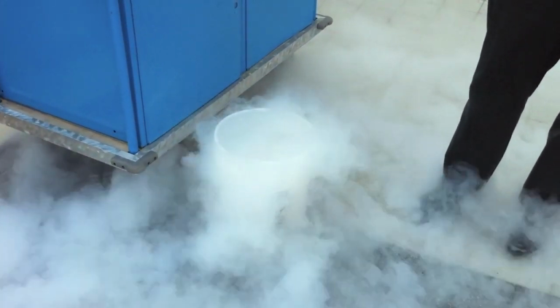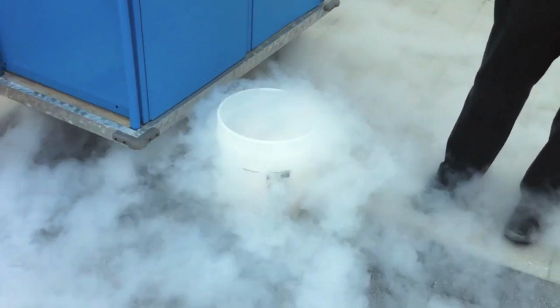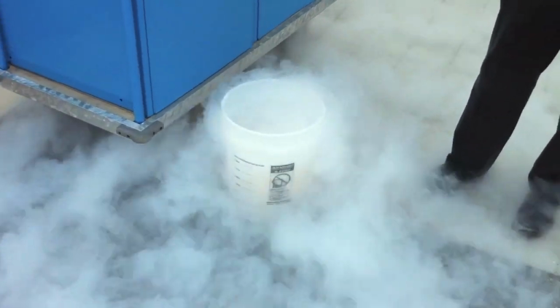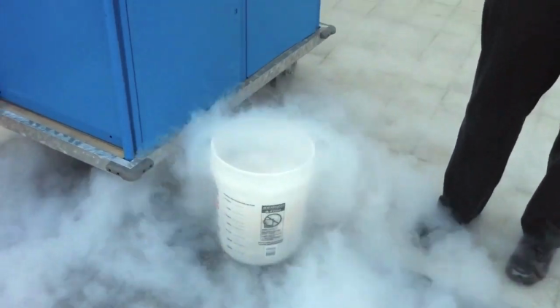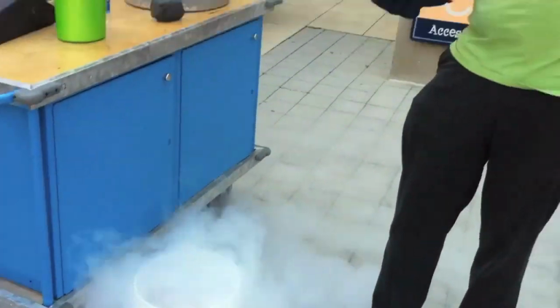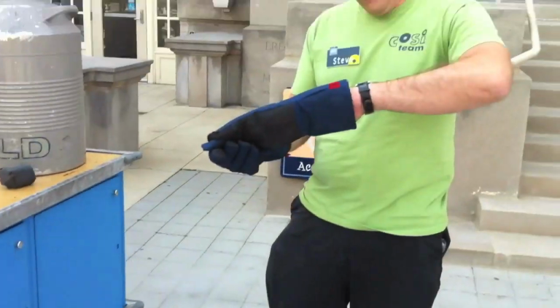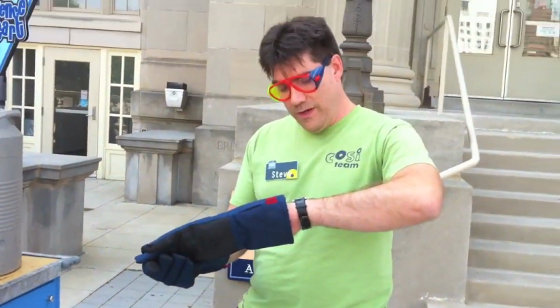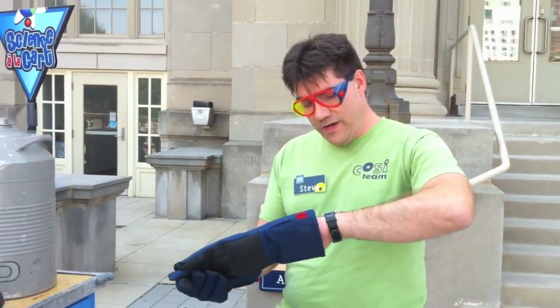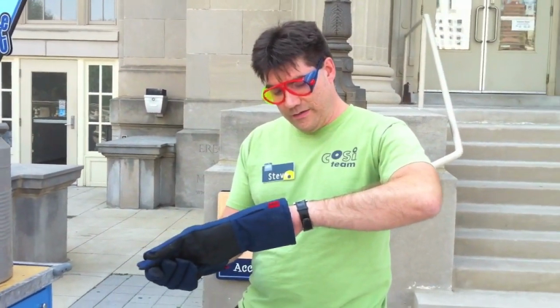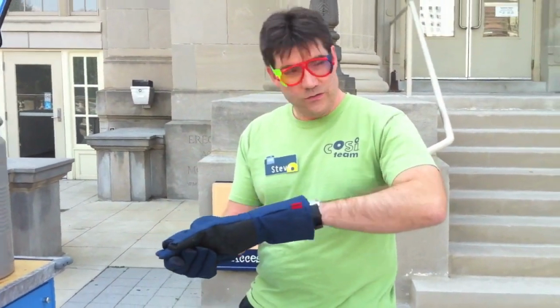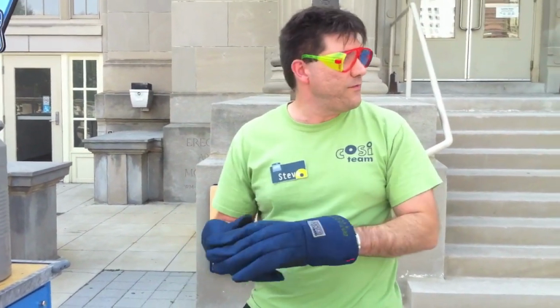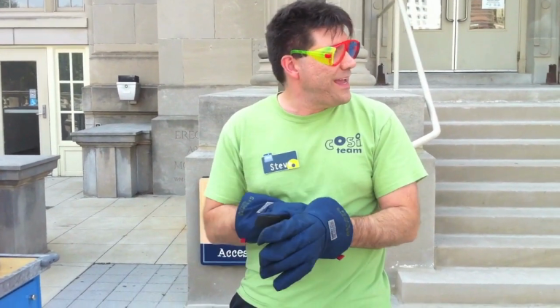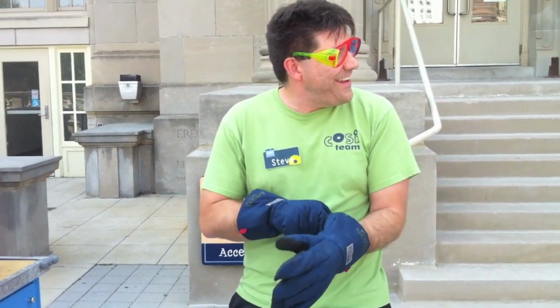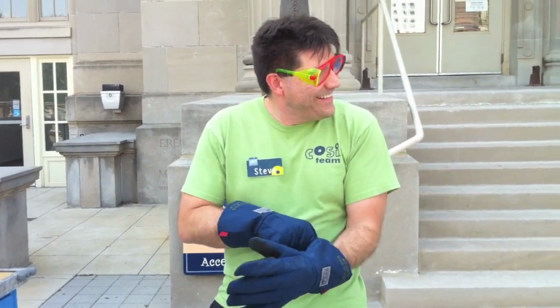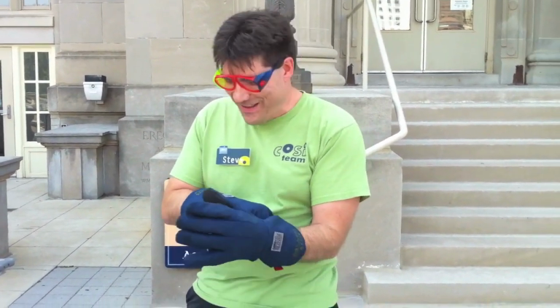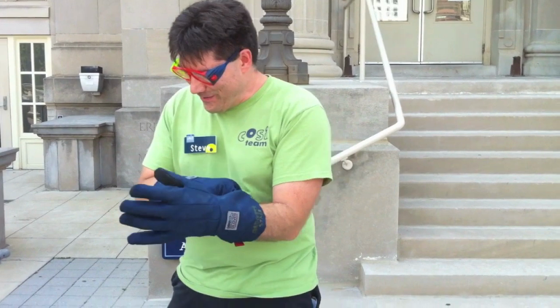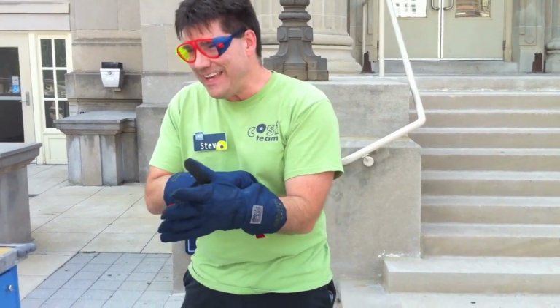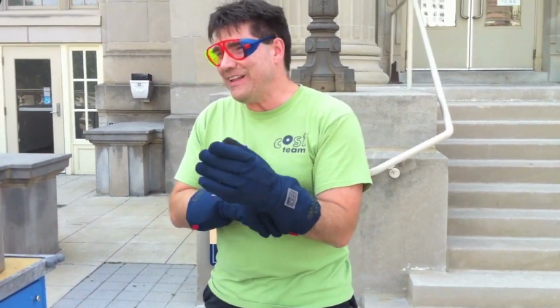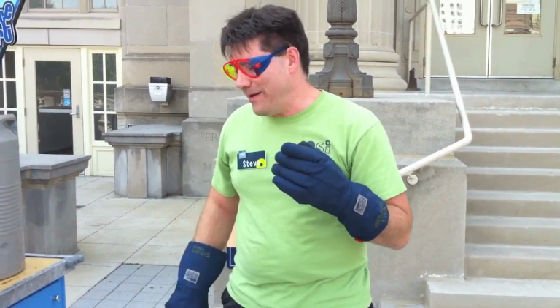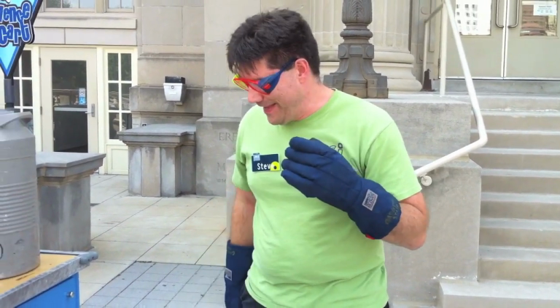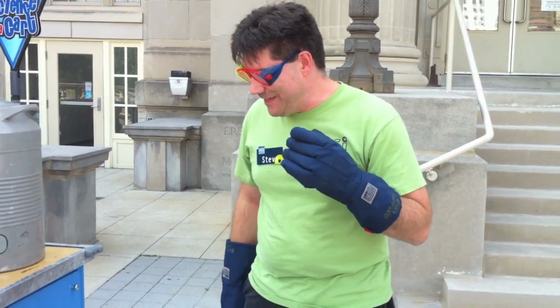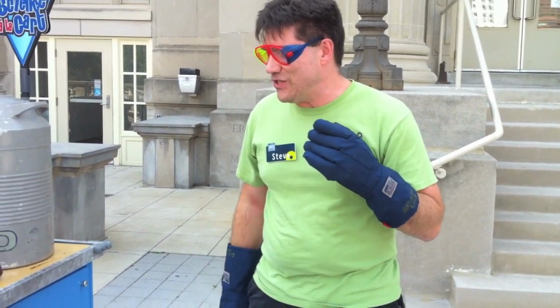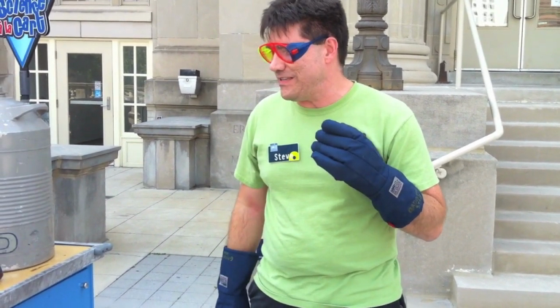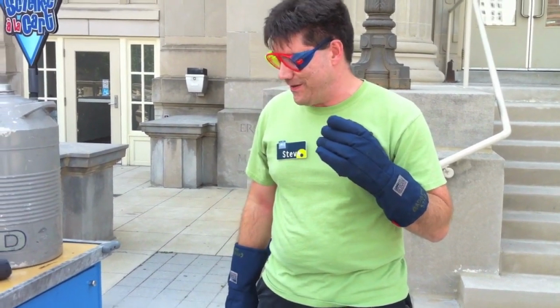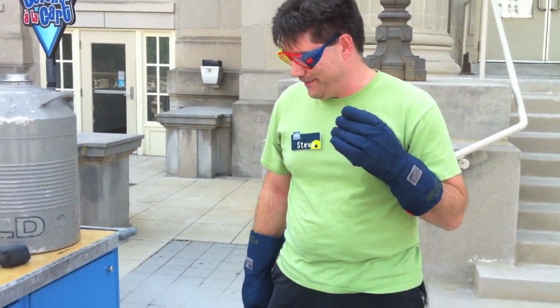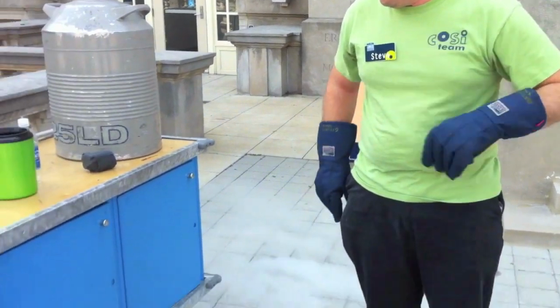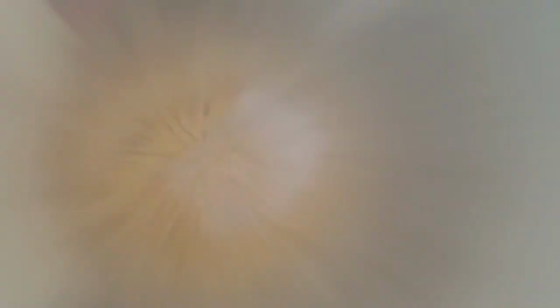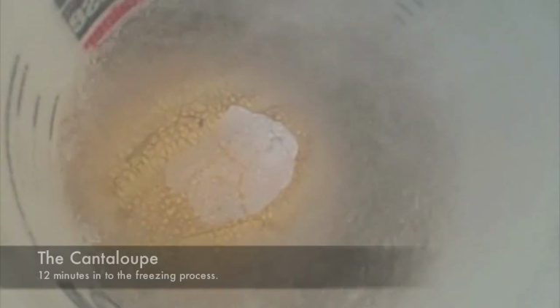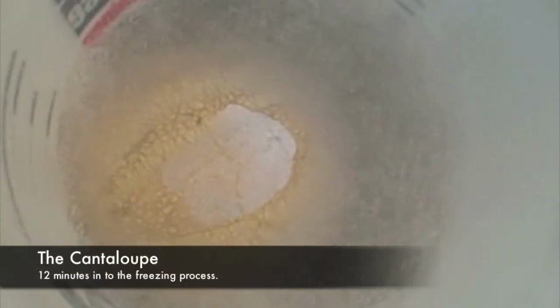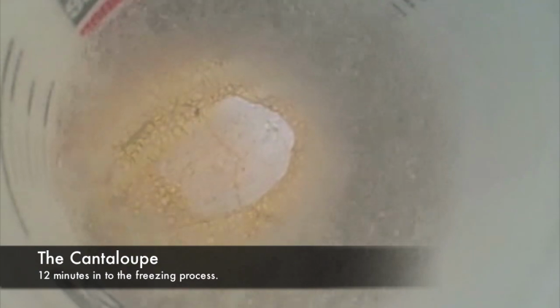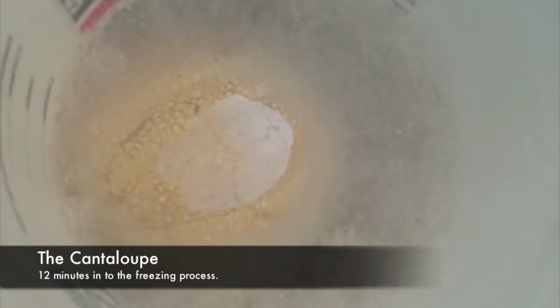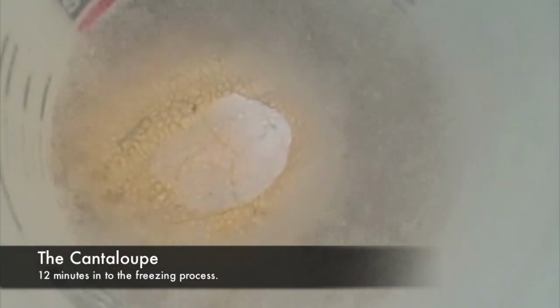It is right now 338 — so 348. We're going to take the cantaloupe out and see what changes have occurred.